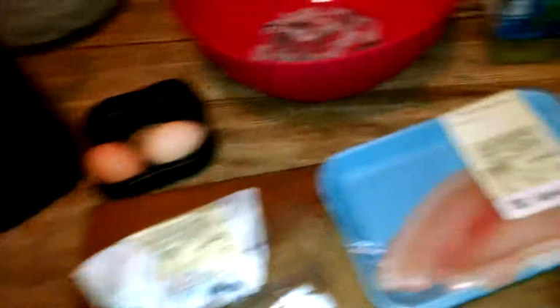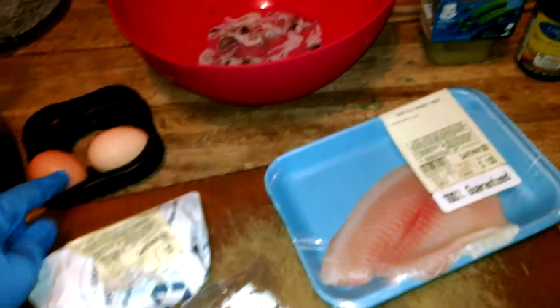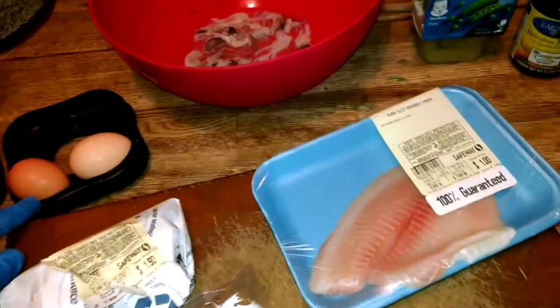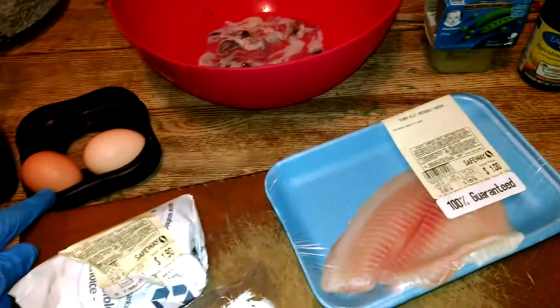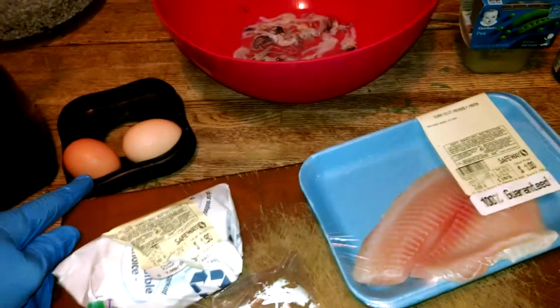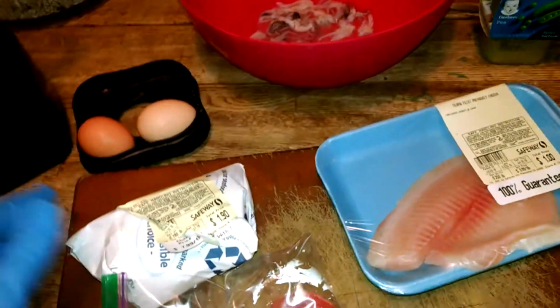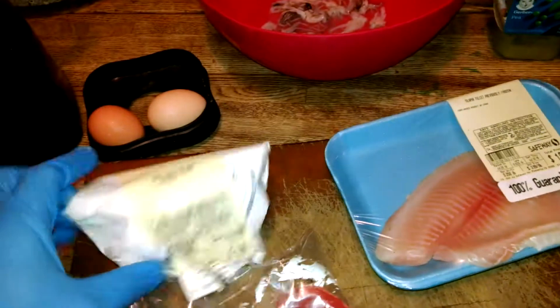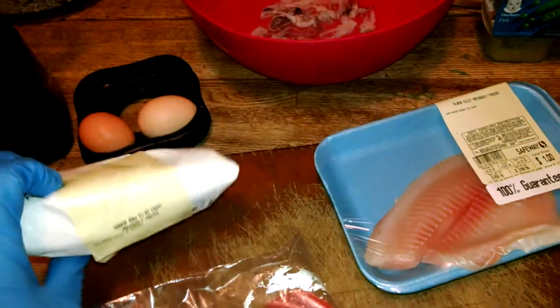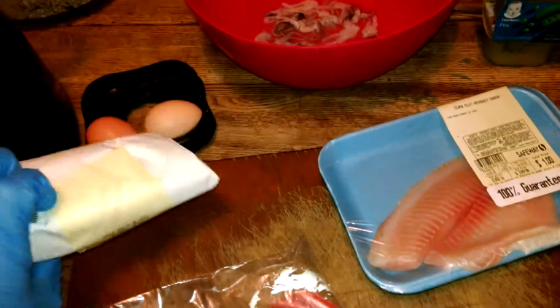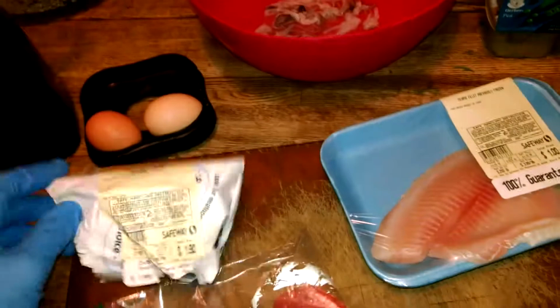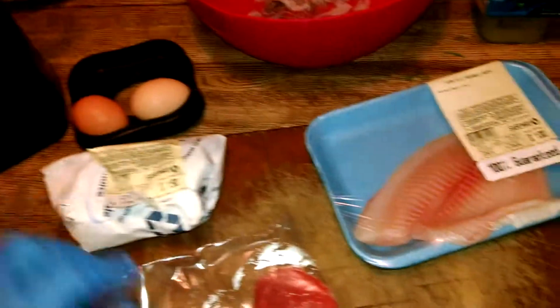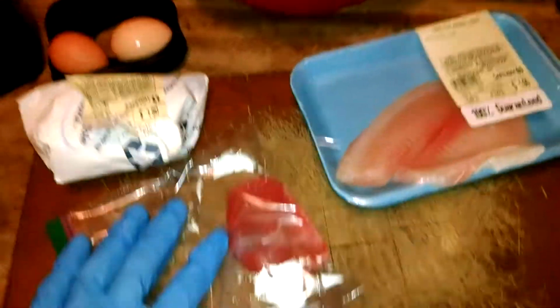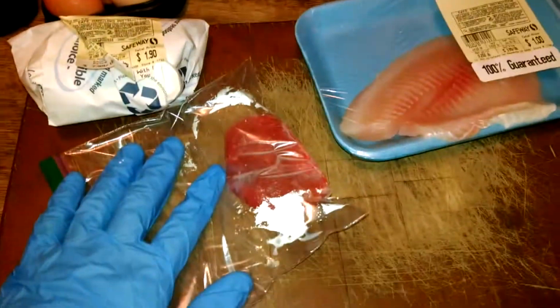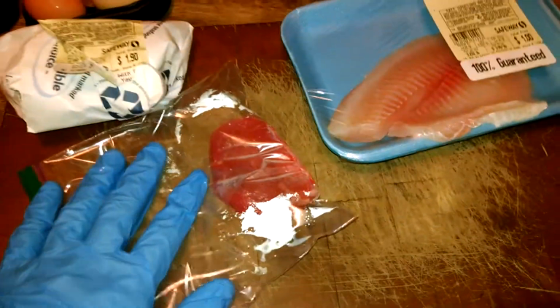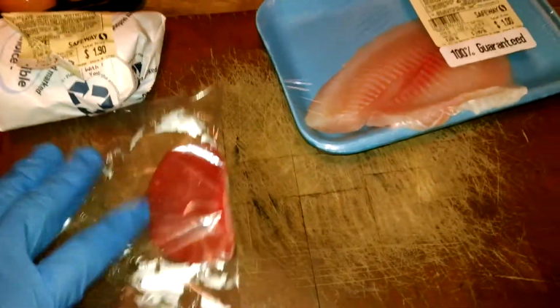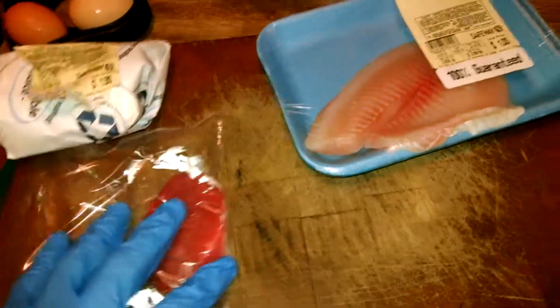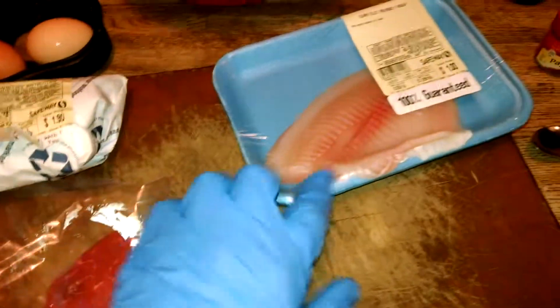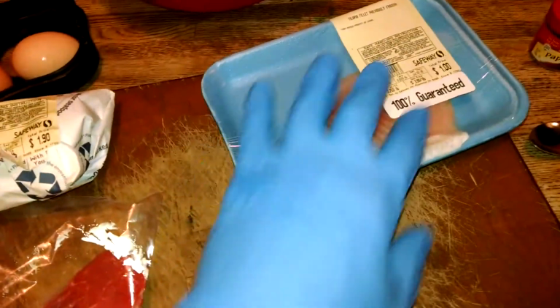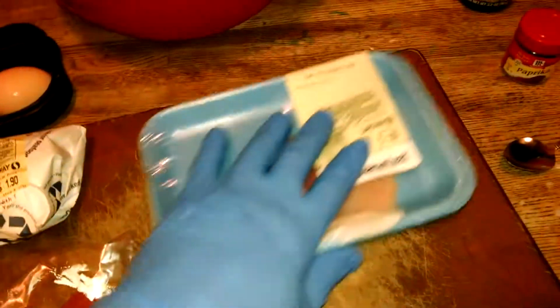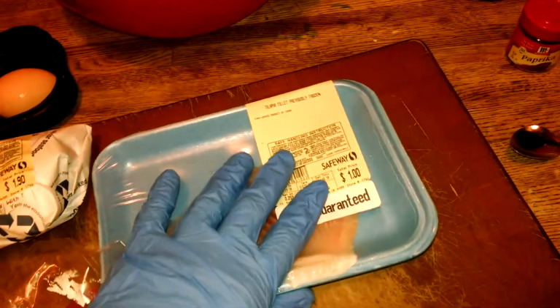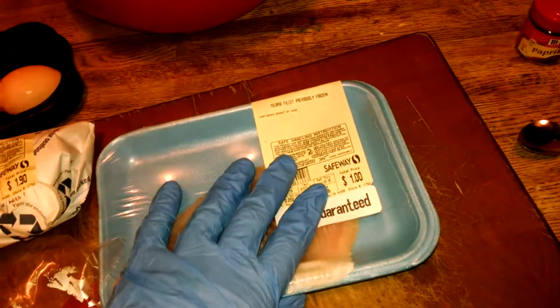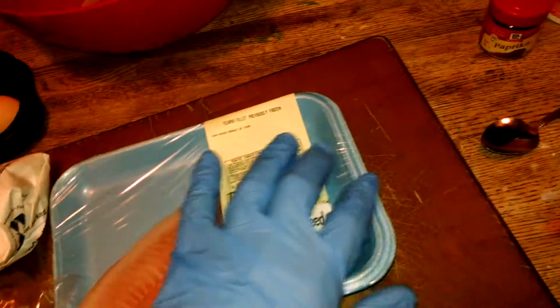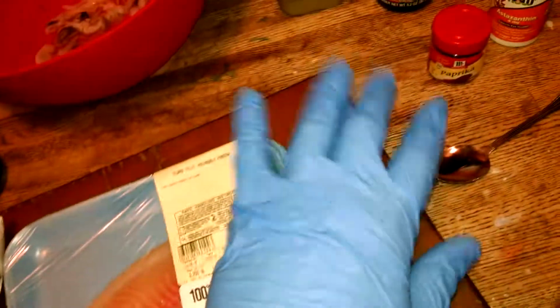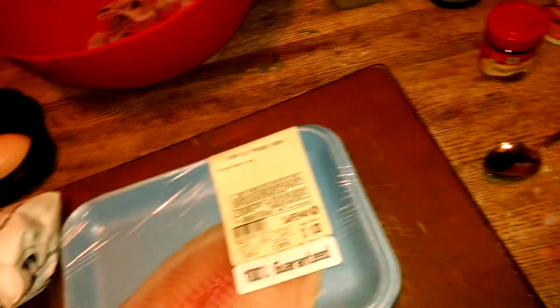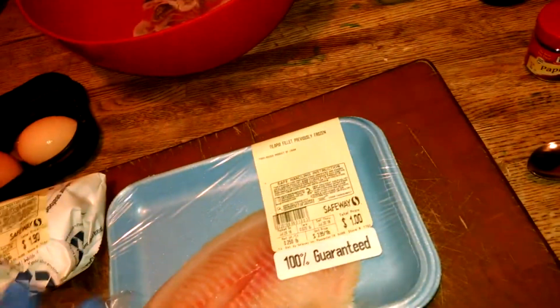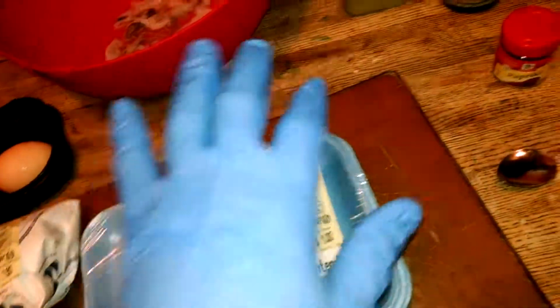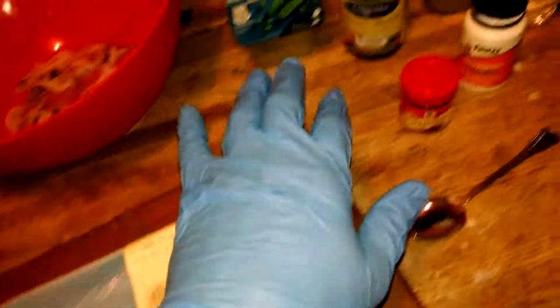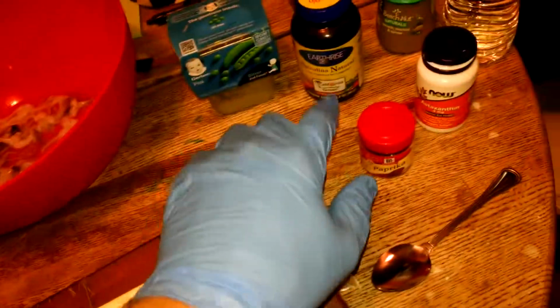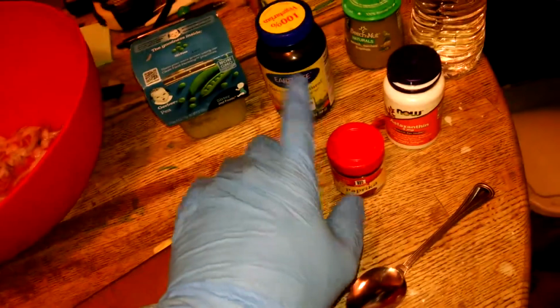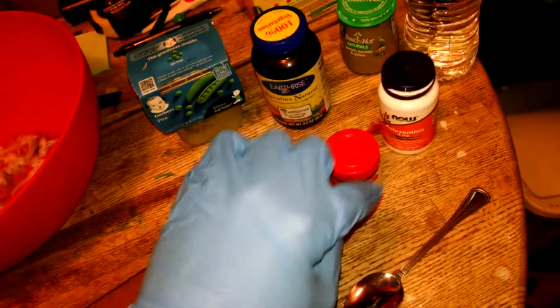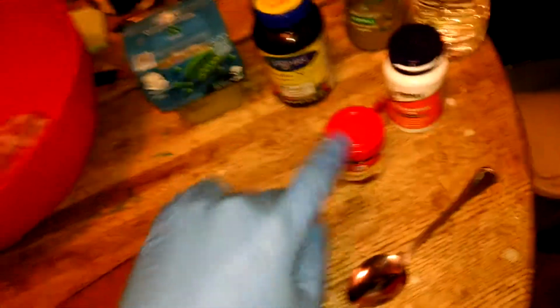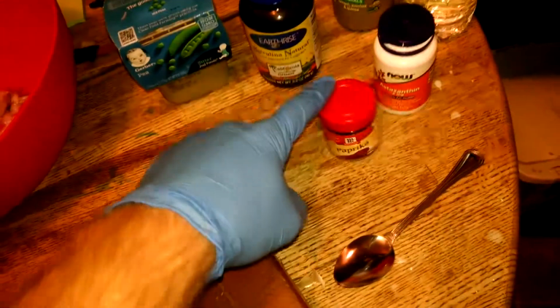We're going to use the eggs to hold the food together. We're going to use some shrimp, some steak, some fish. It's all raw — remember, all raw. Some vitamins, even some spices.